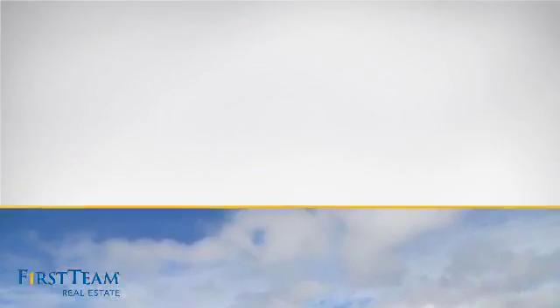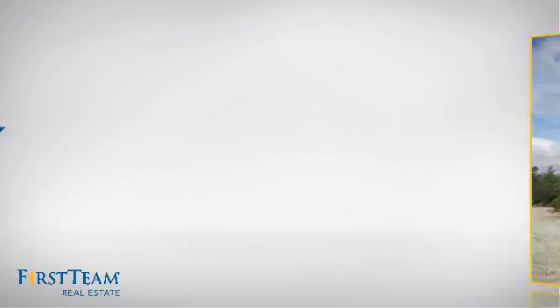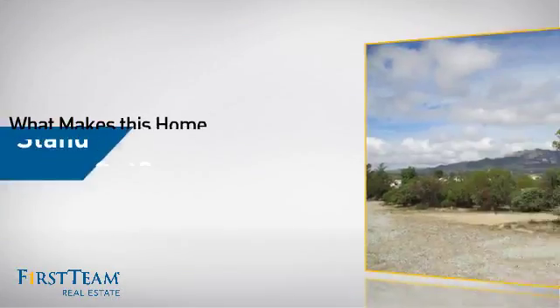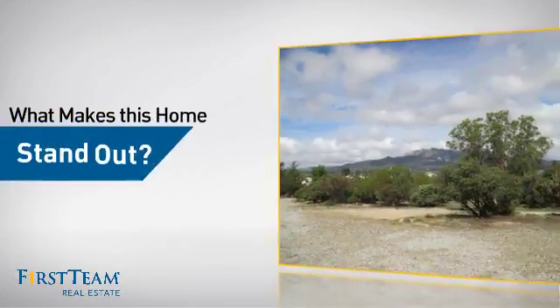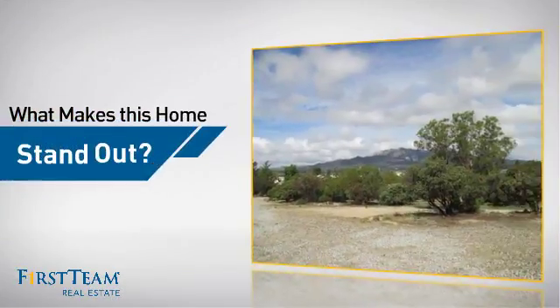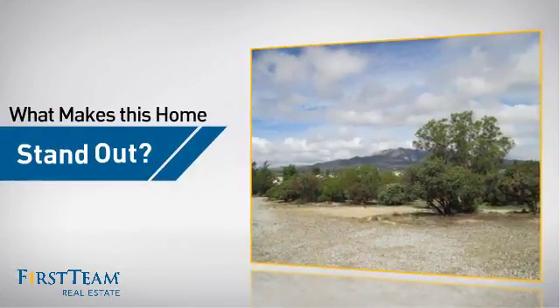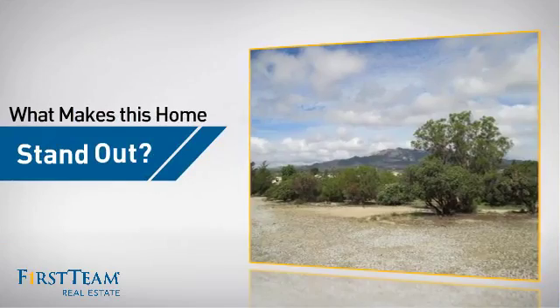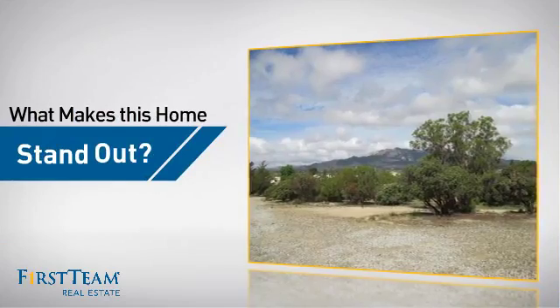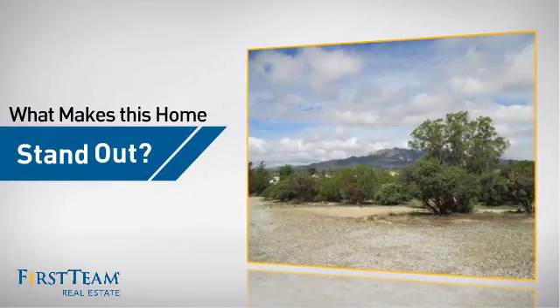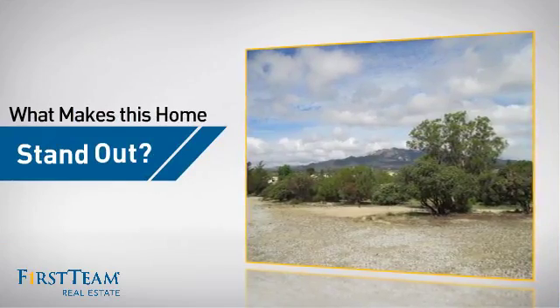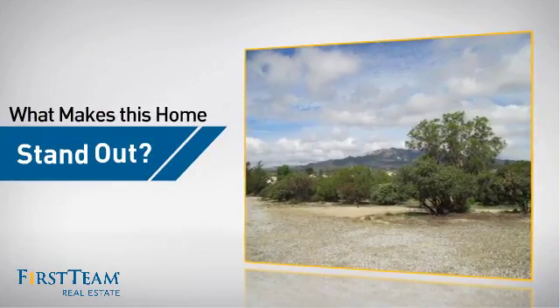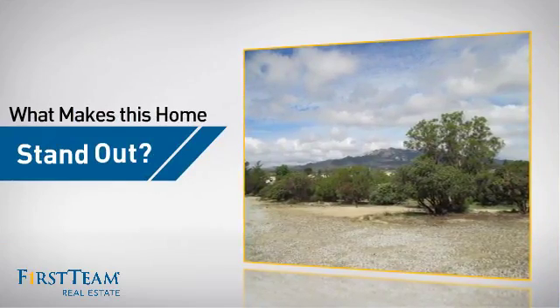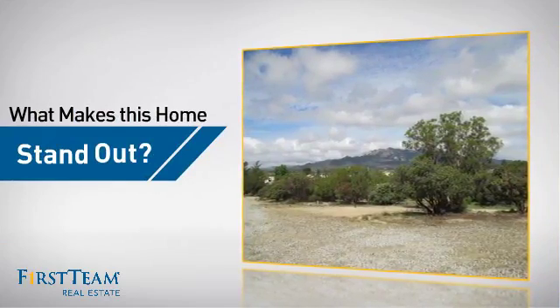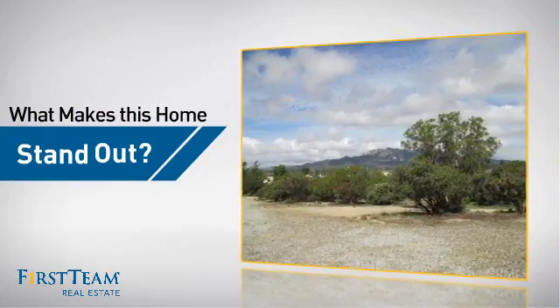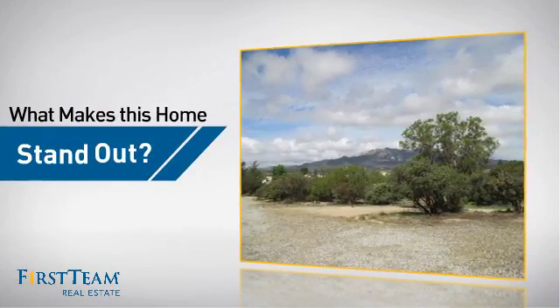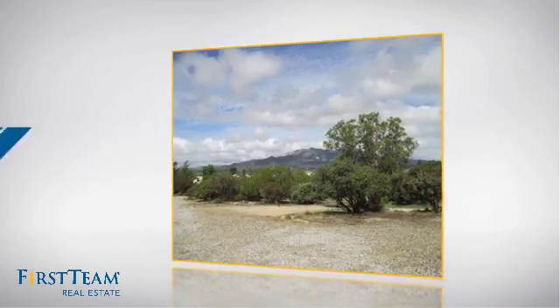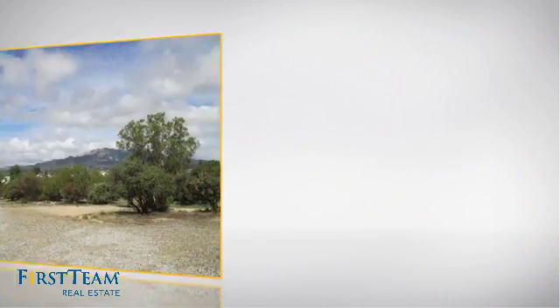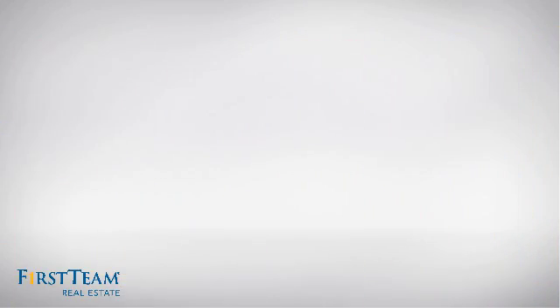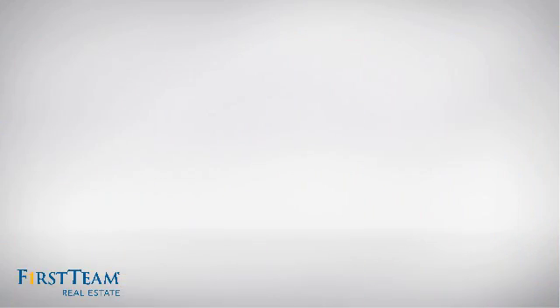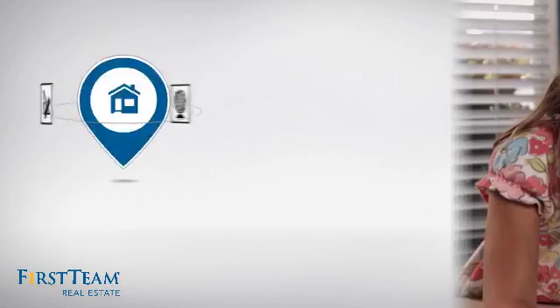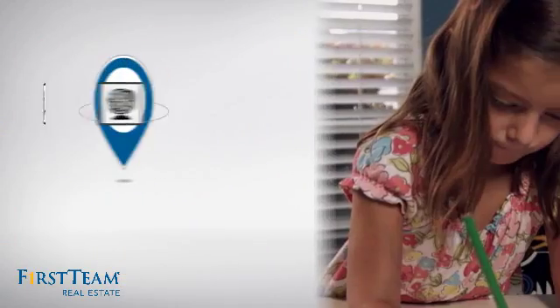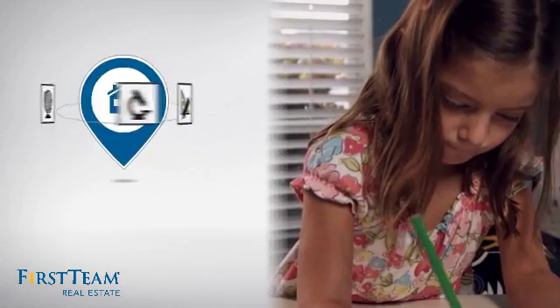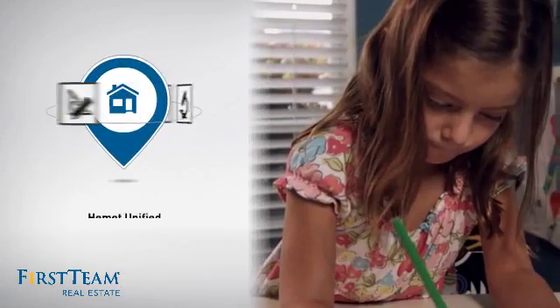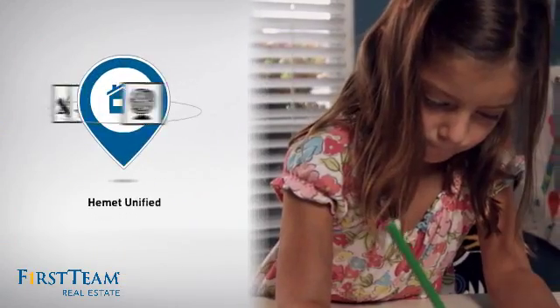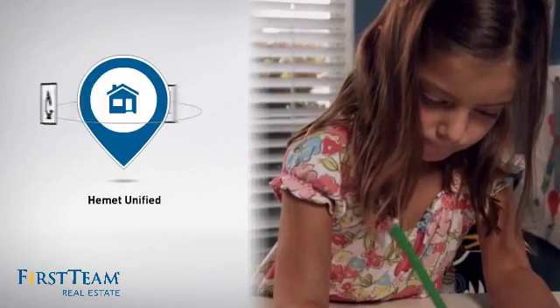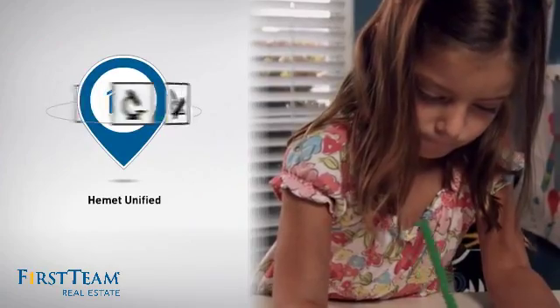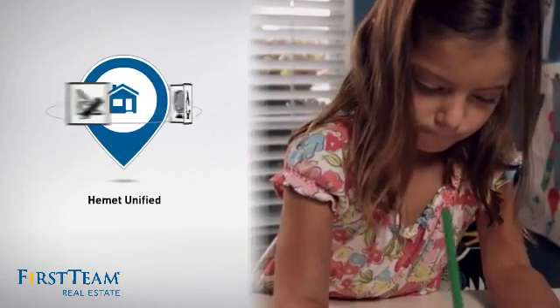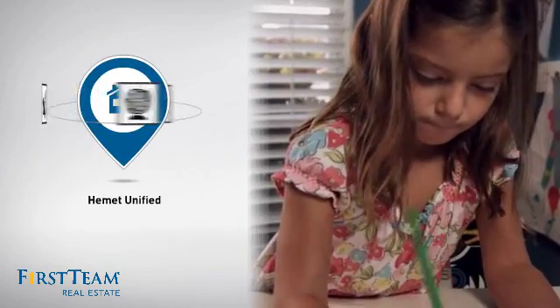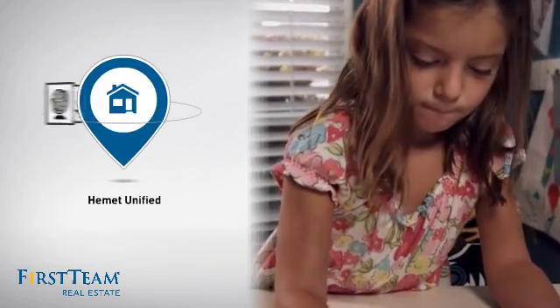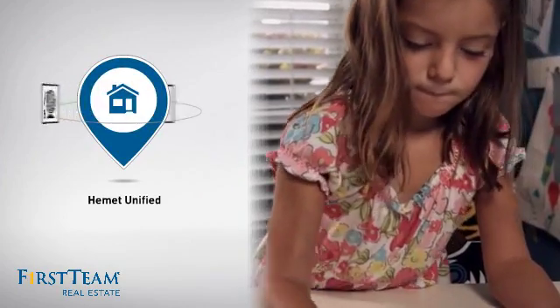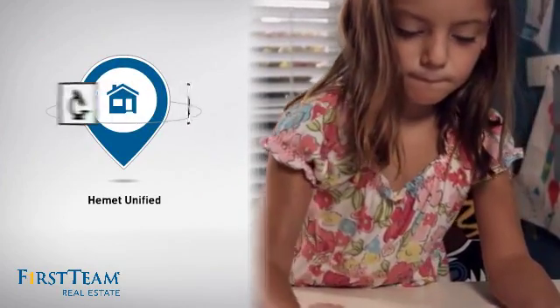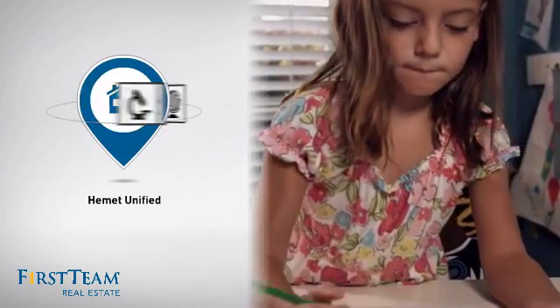But let's talk about what really makes this home stand out. Parents will be happy to know that it's located in this school district.